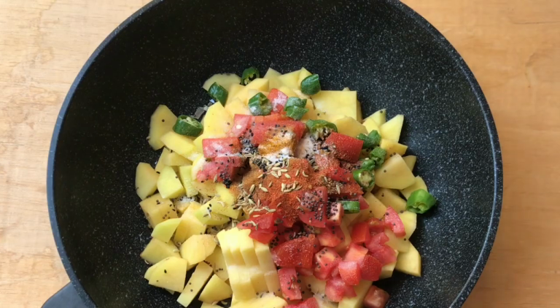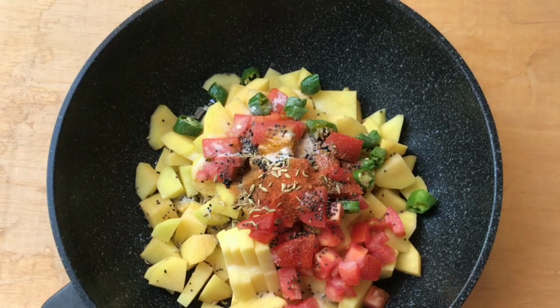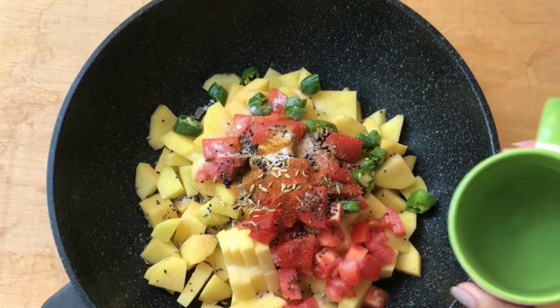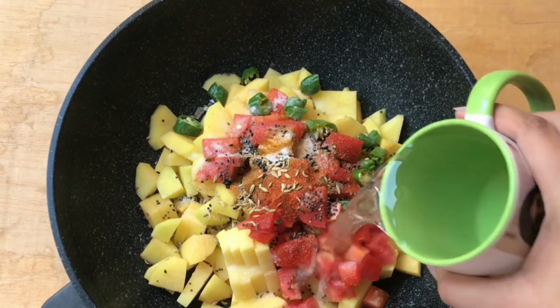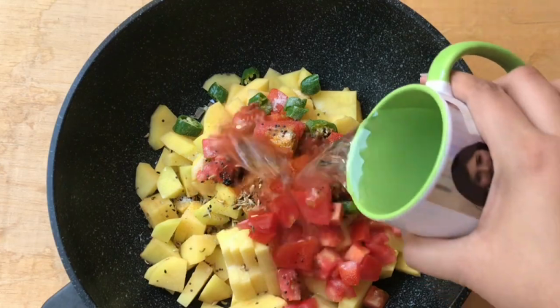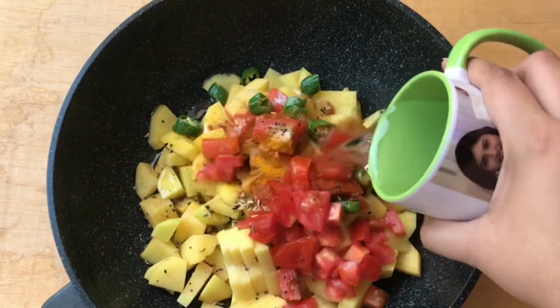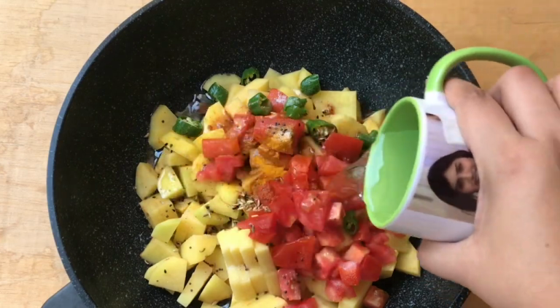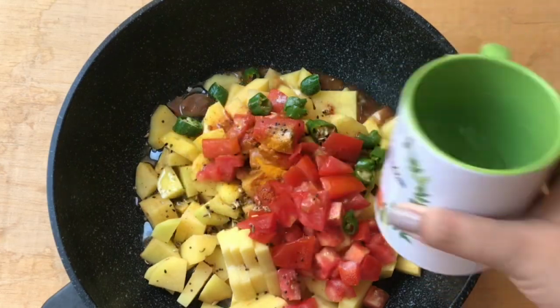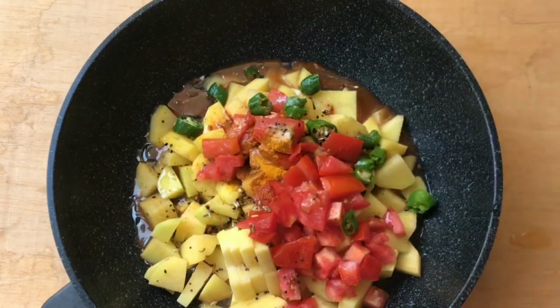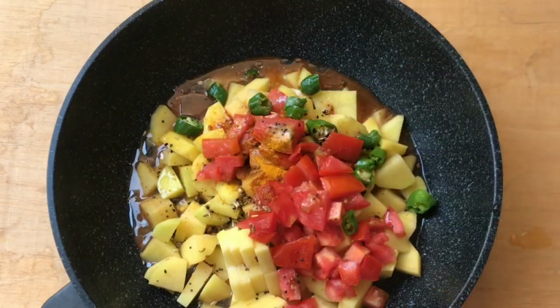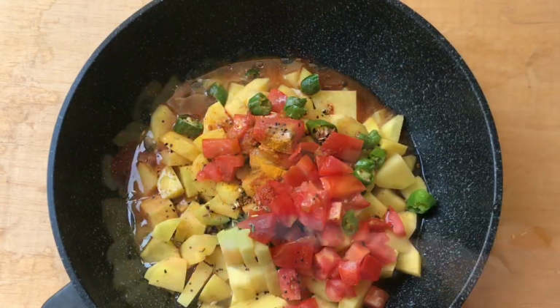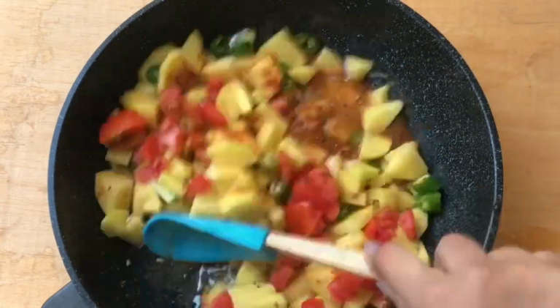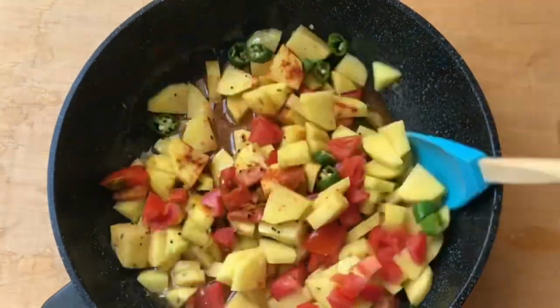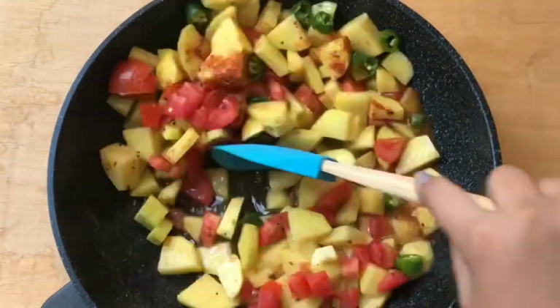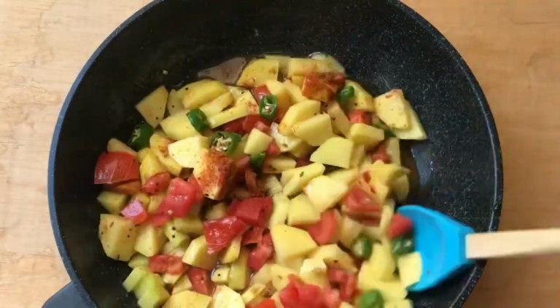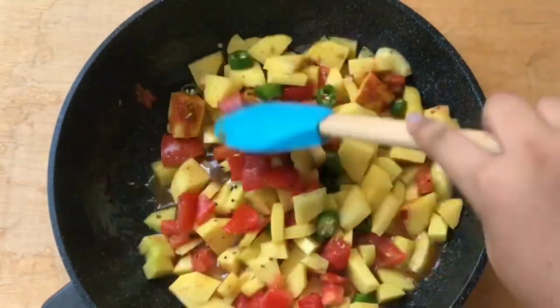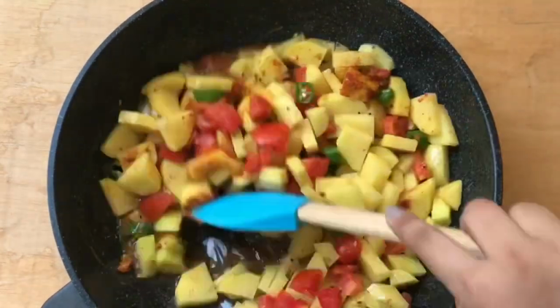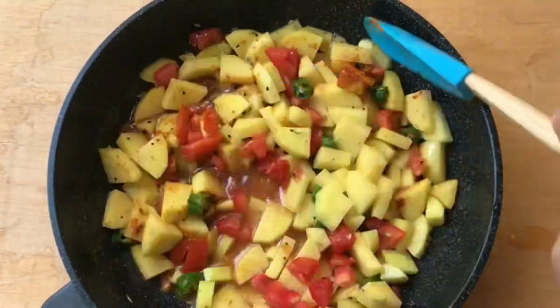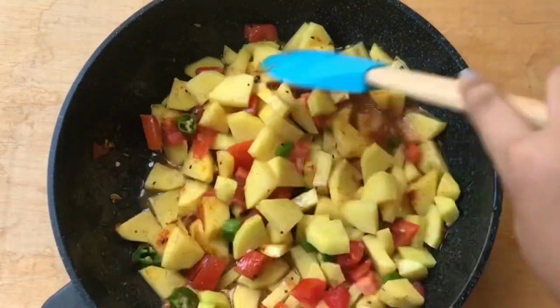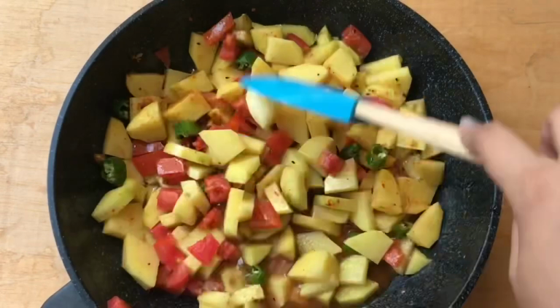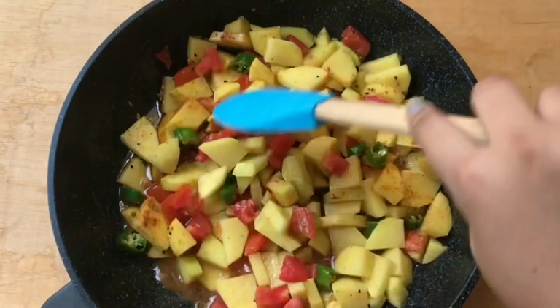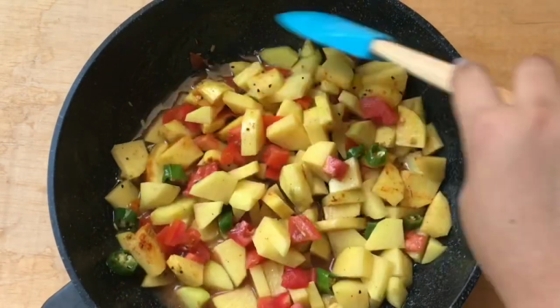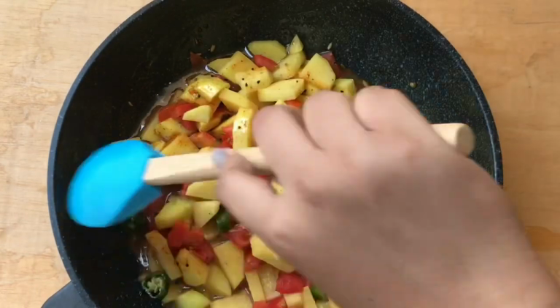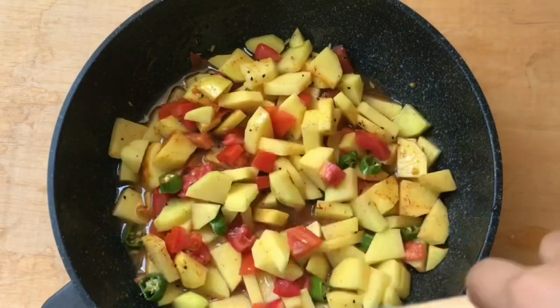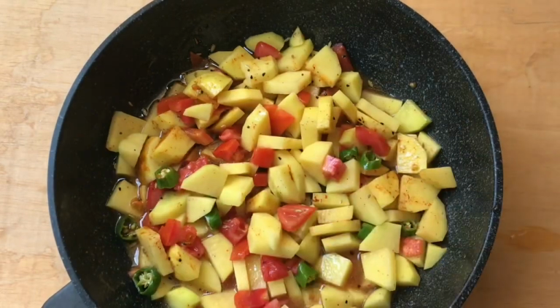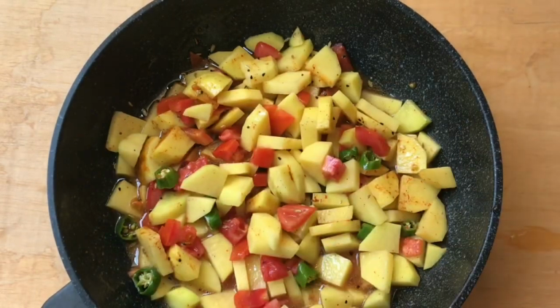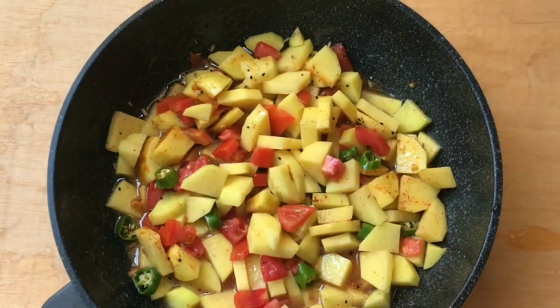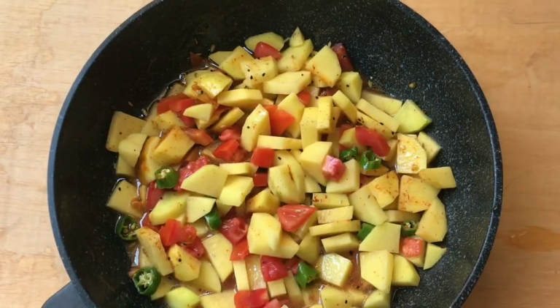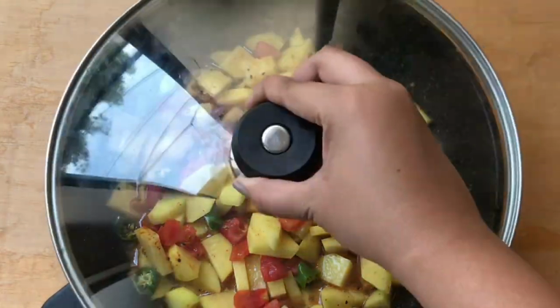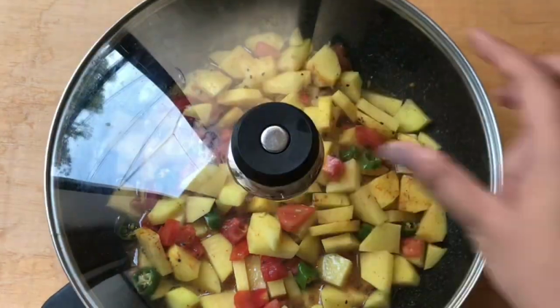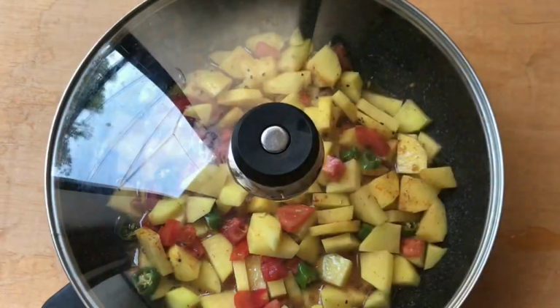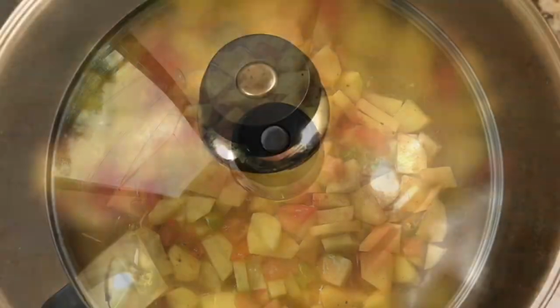Now just add some water, give it a good mix, and now we're gonna put it on the stove. Cover the lid and let it cook for around 10 minutes on a very low flame.